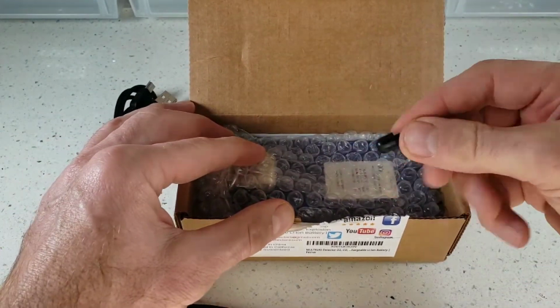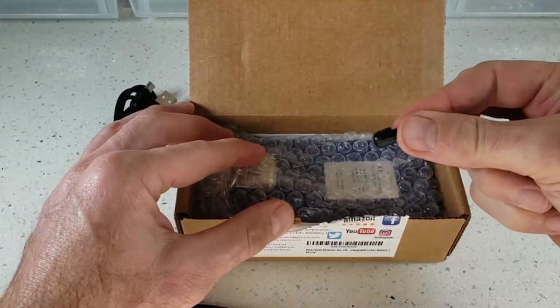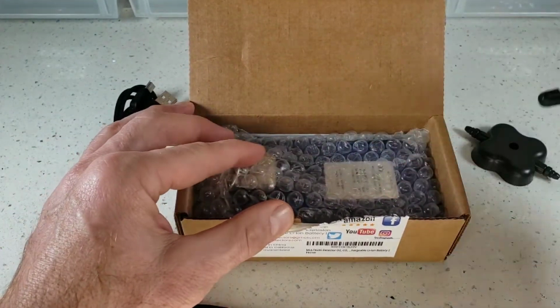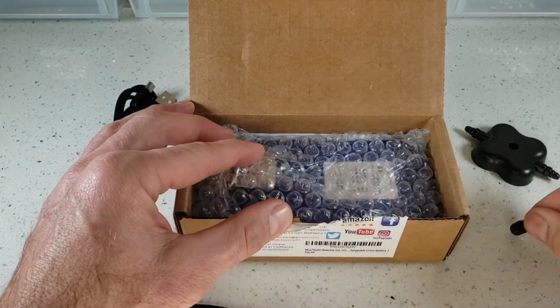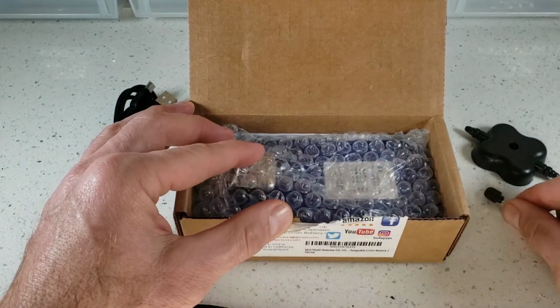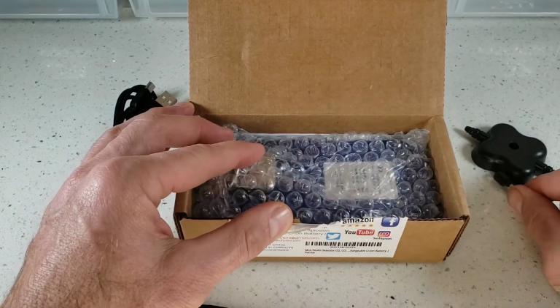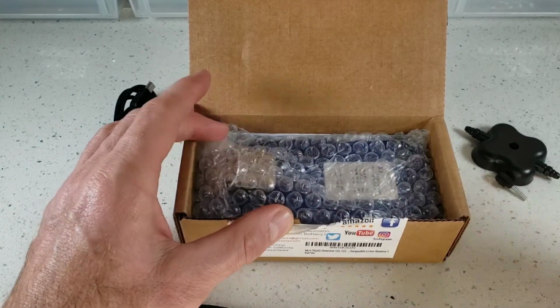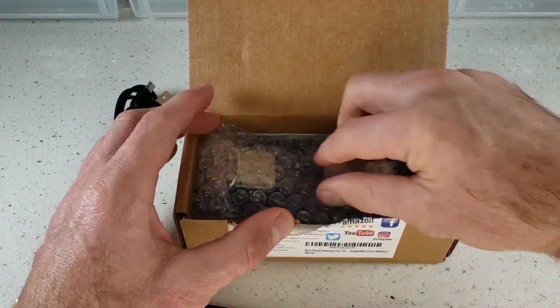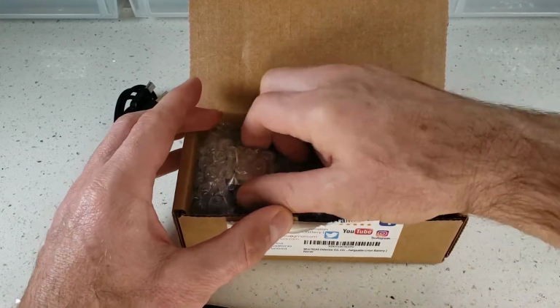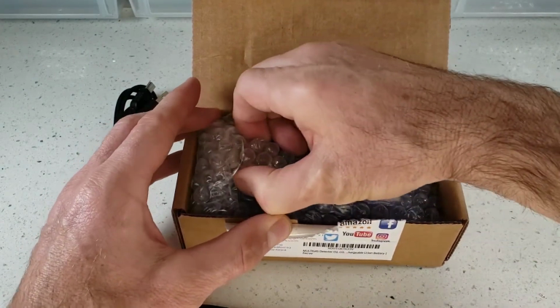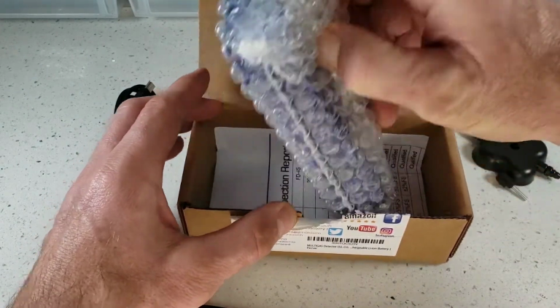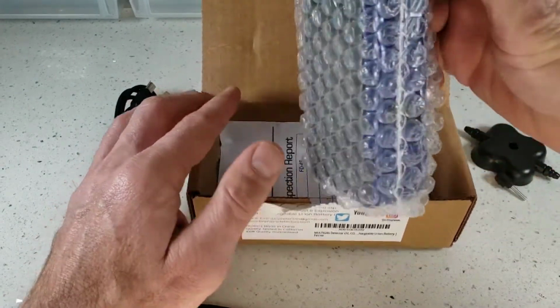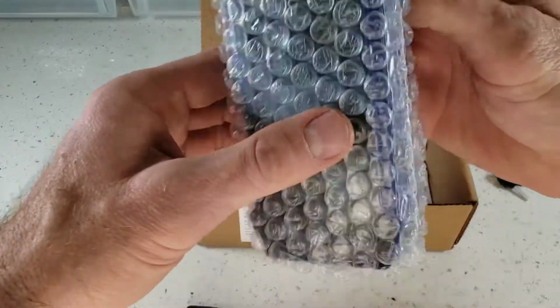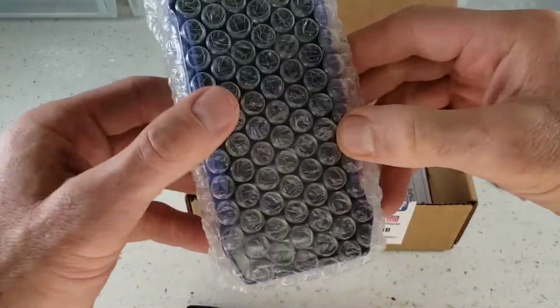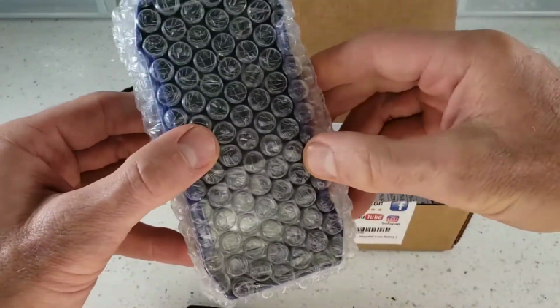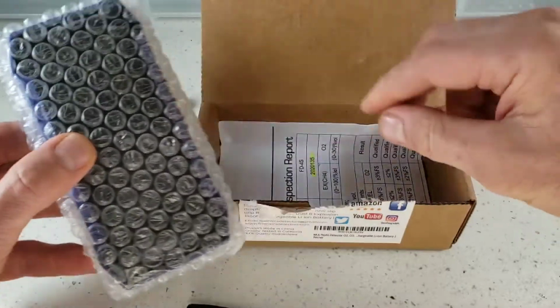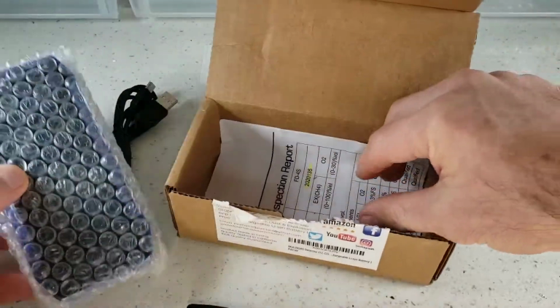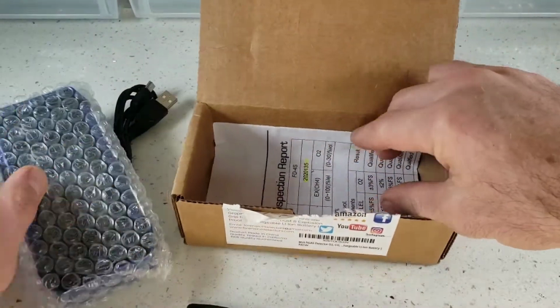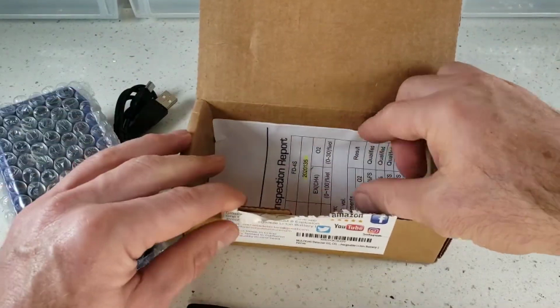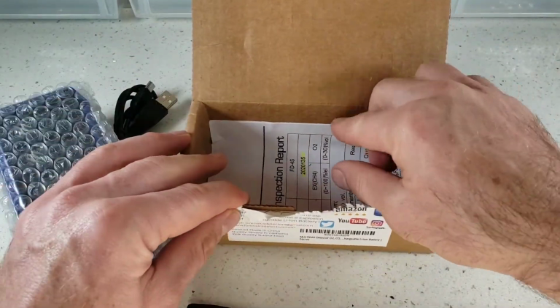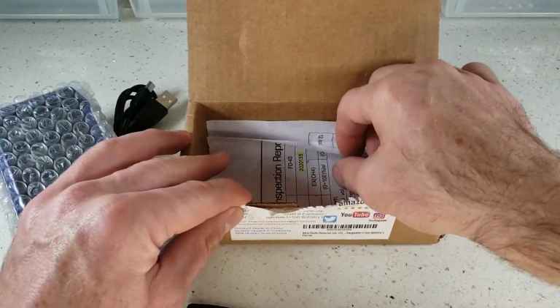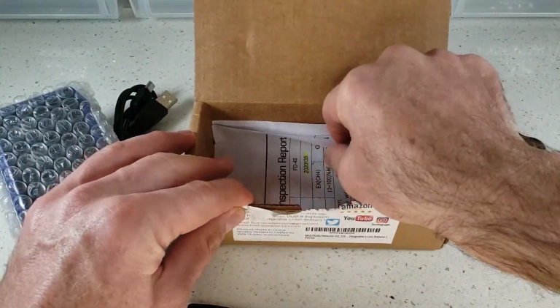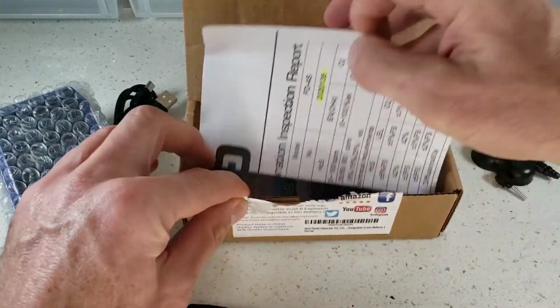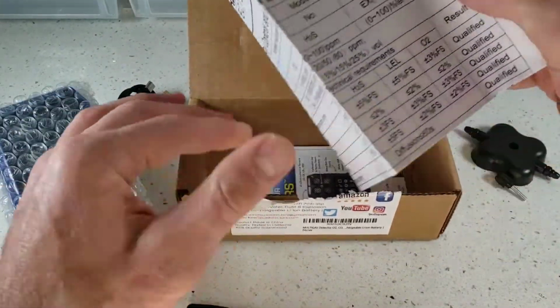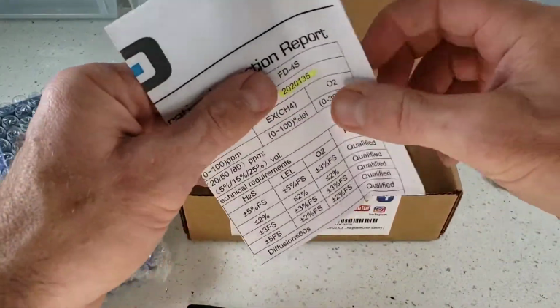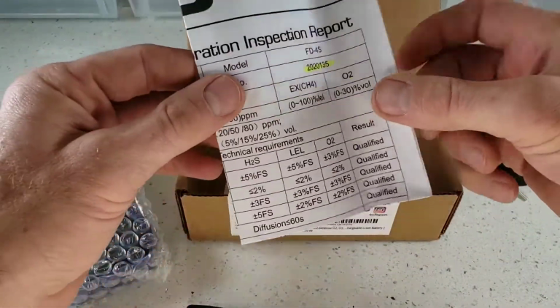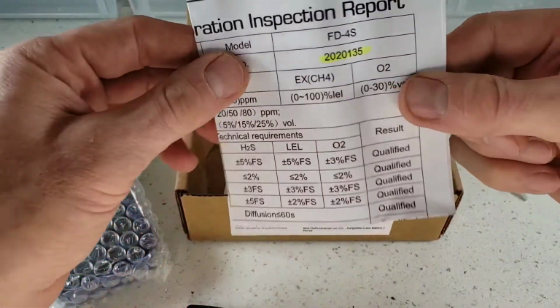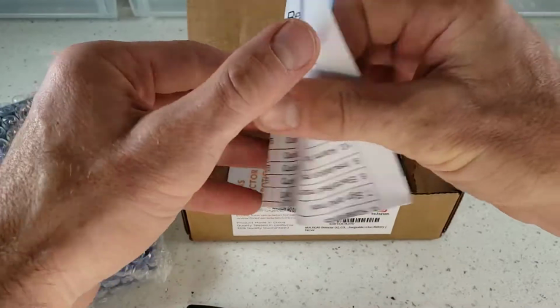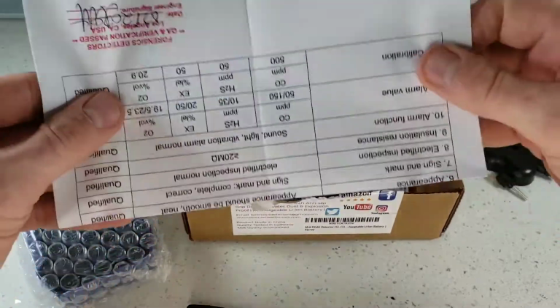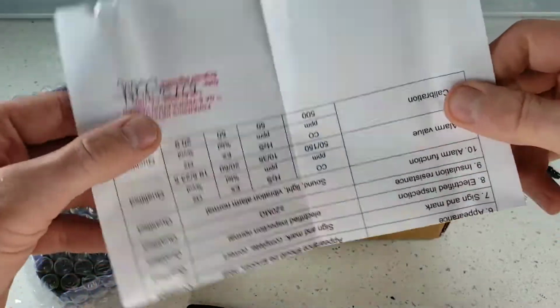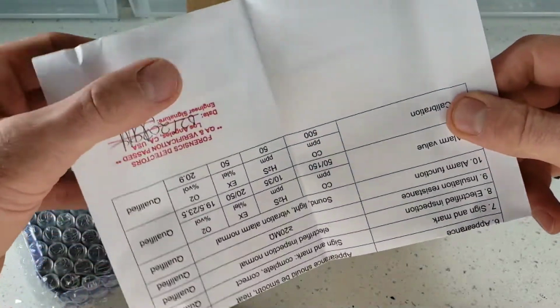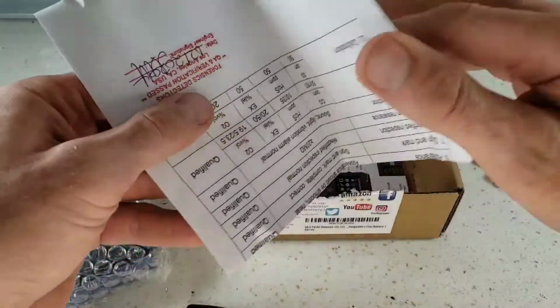Next is our calibration screw that goes with the calibration cap. Next we of course have our bubble wrap-protected detector. At the bottom we have our certification and calibration certificate signed here in Los Angeles.